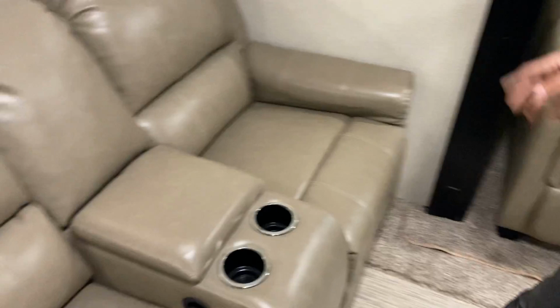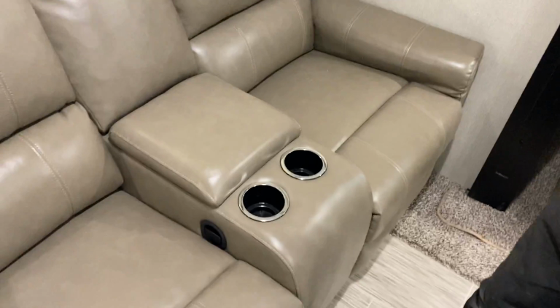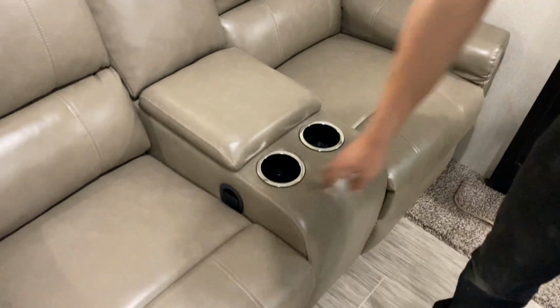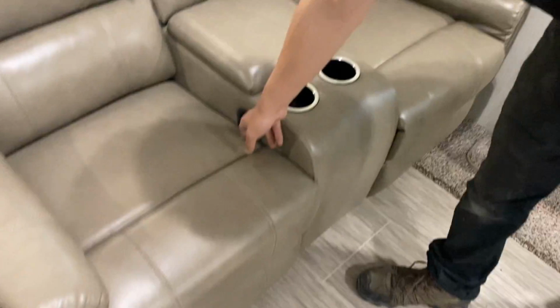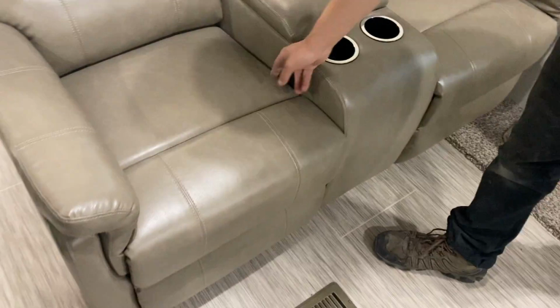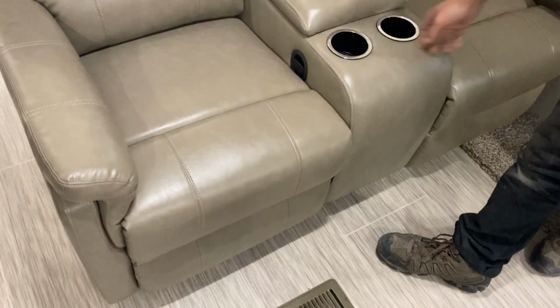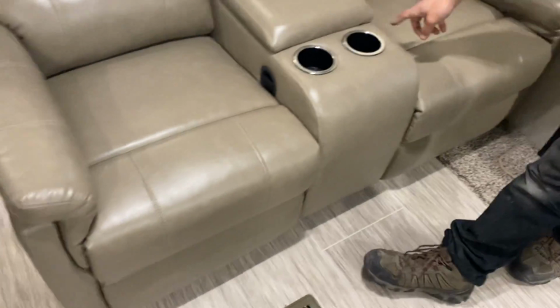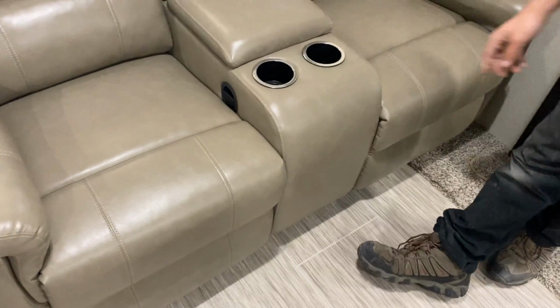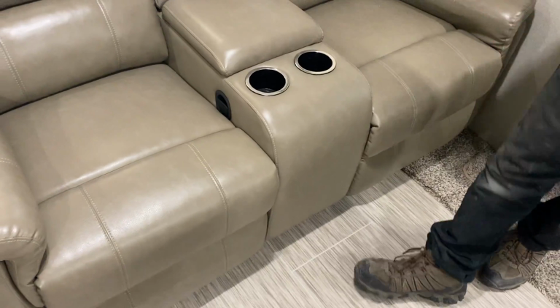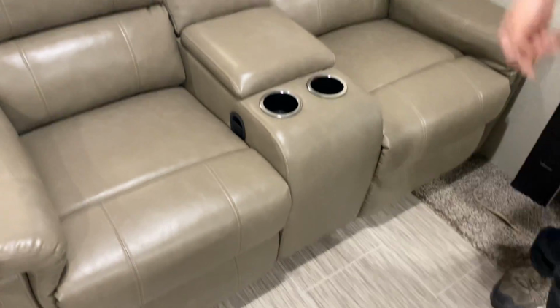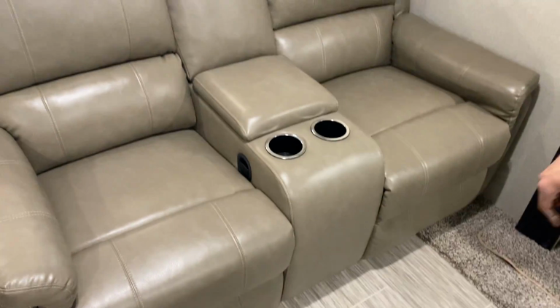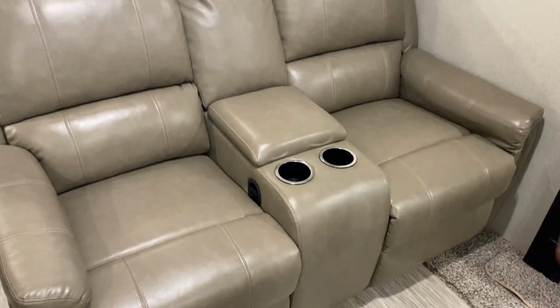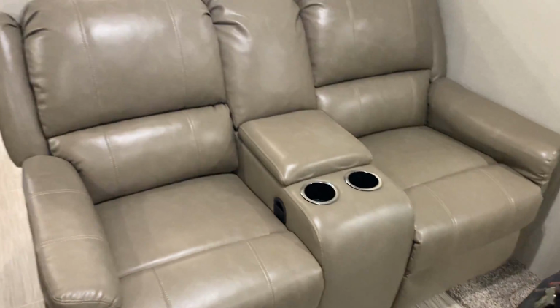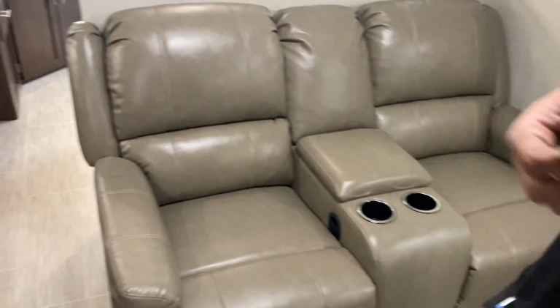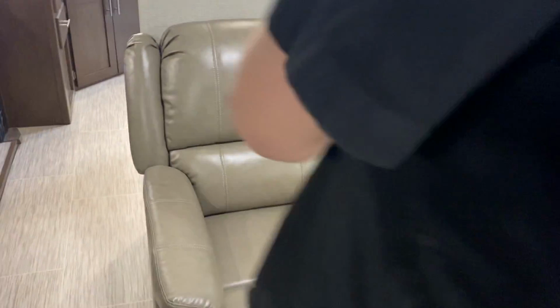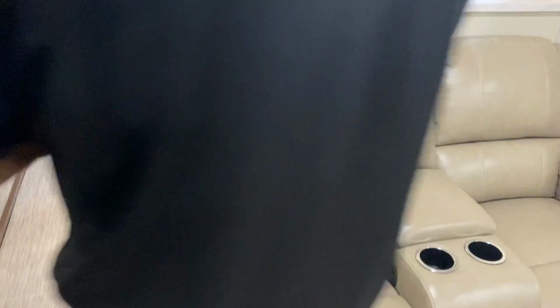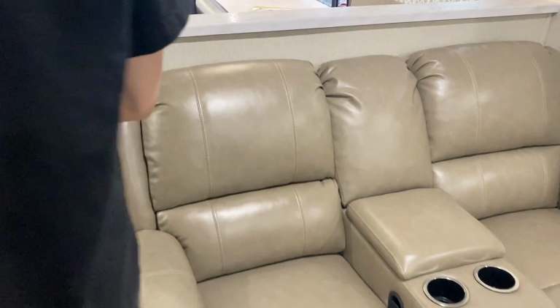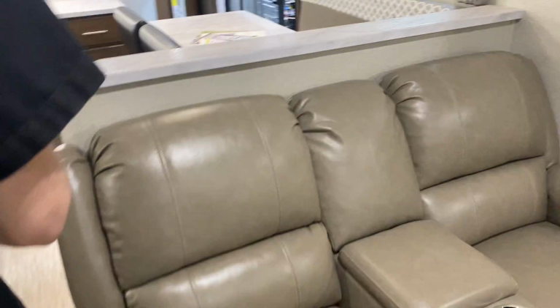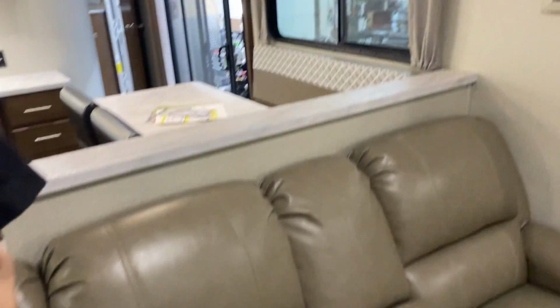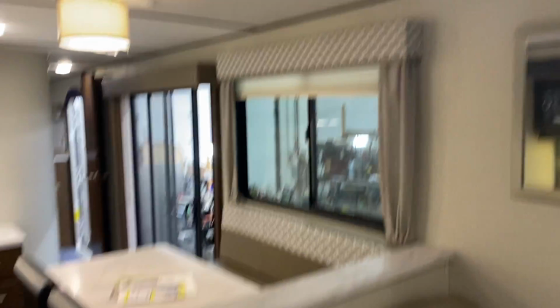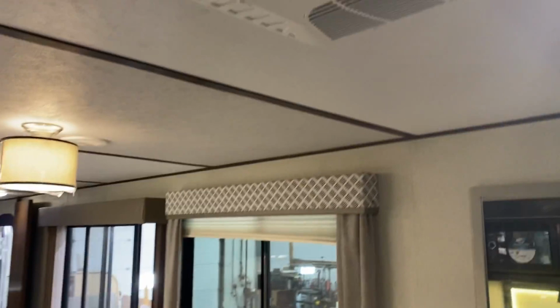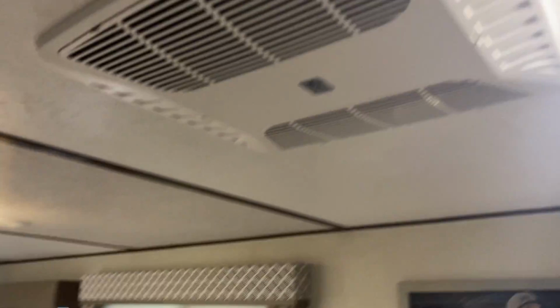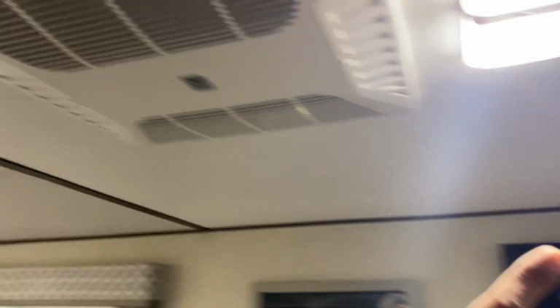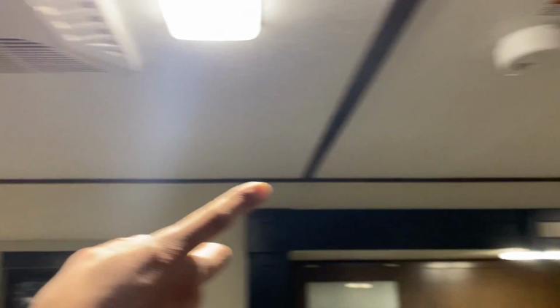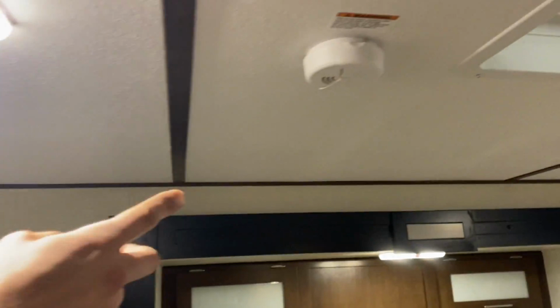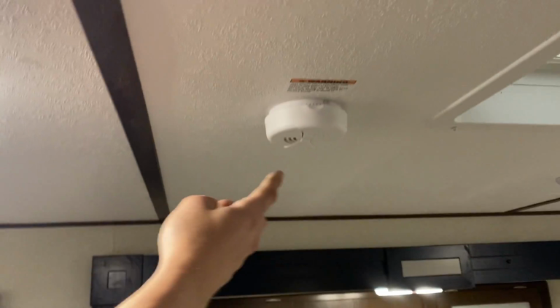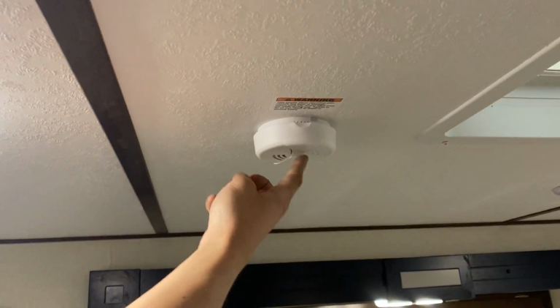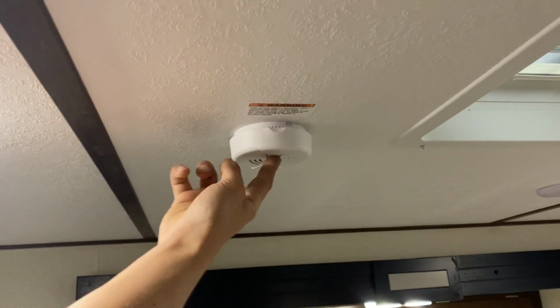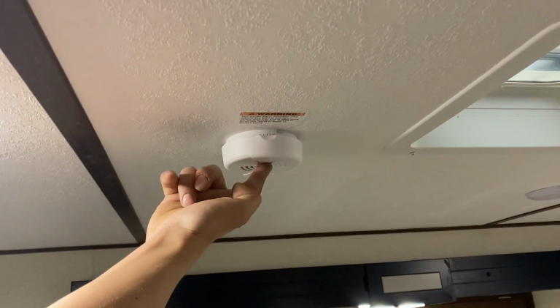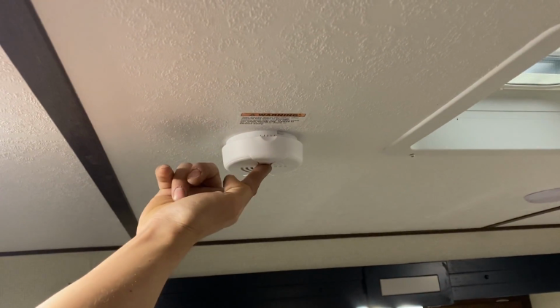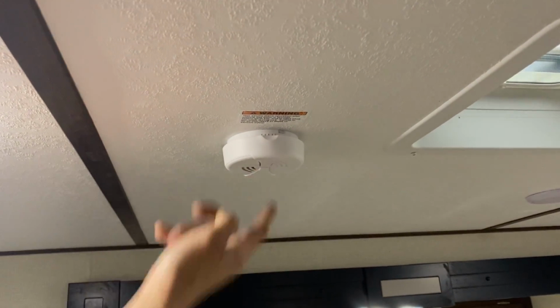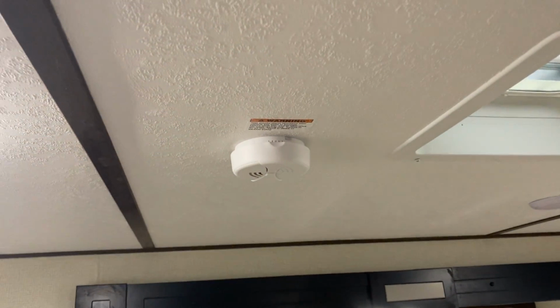The big recliner — pull on the sides at either end and that'll kick out the feet. Right above our heads here, we've got the smoke detector.